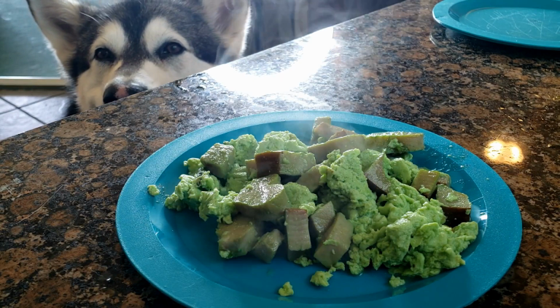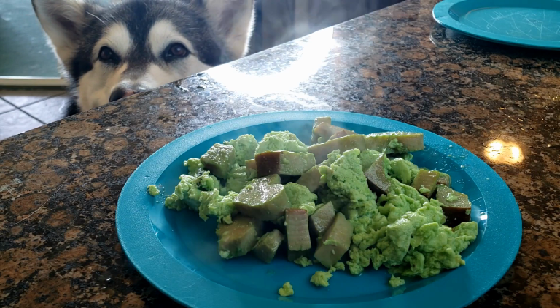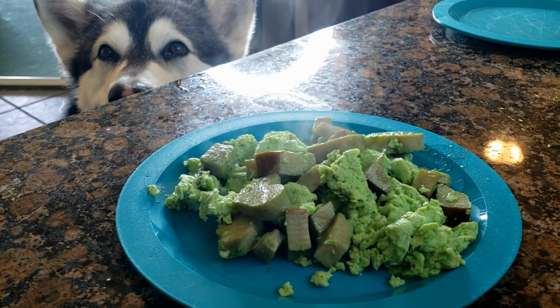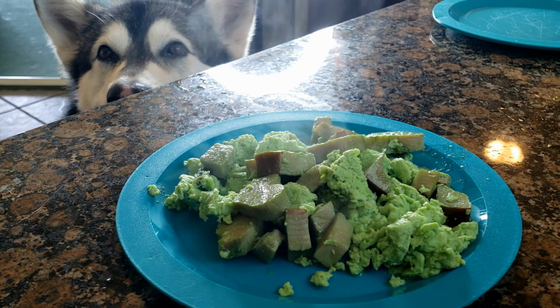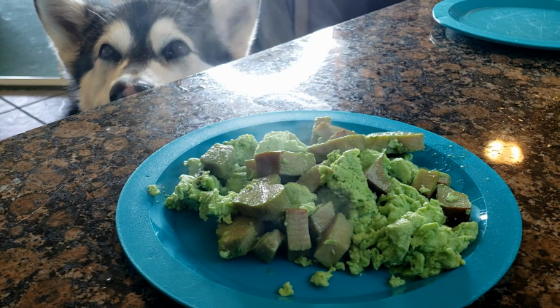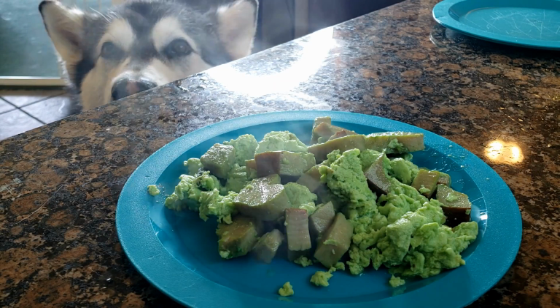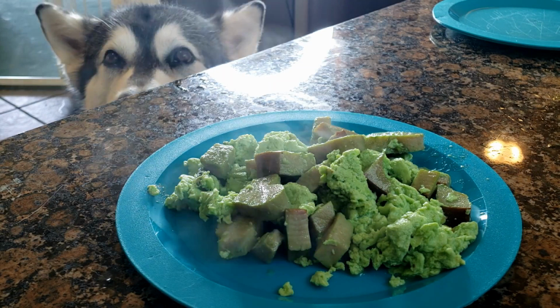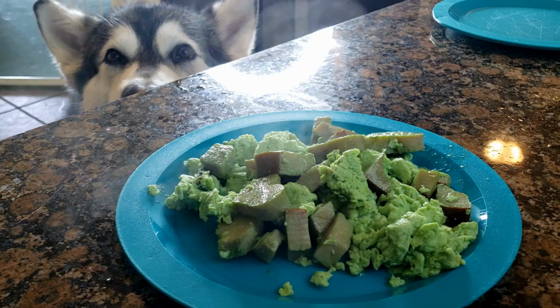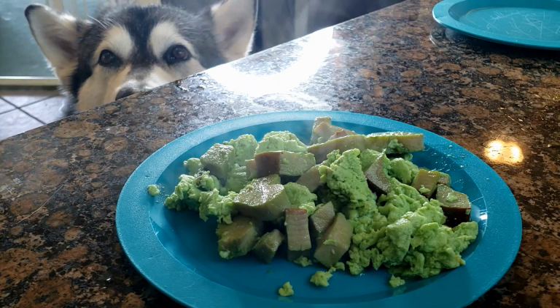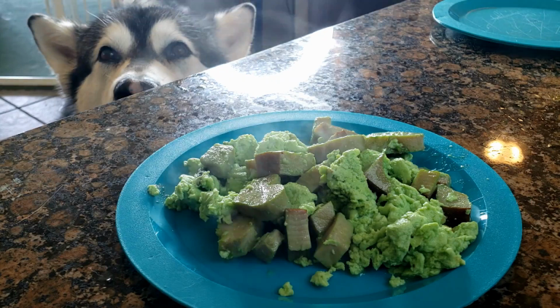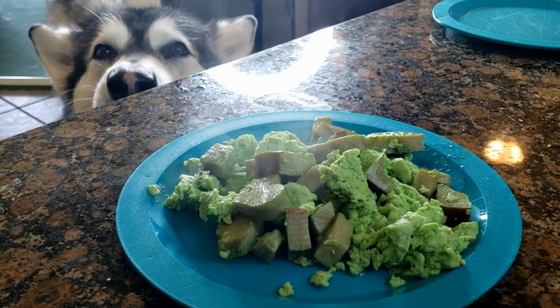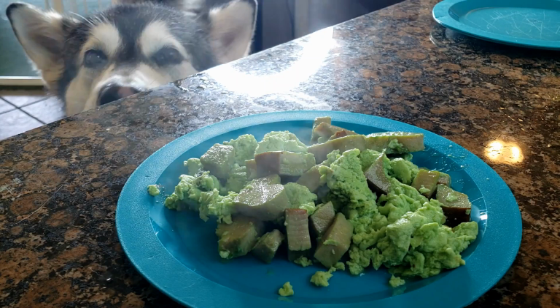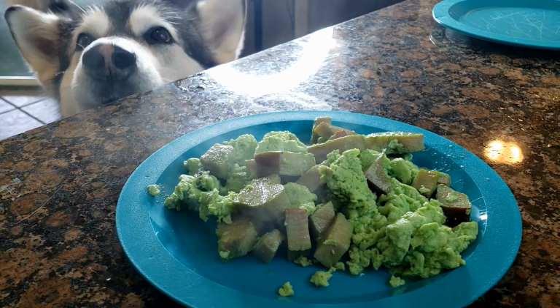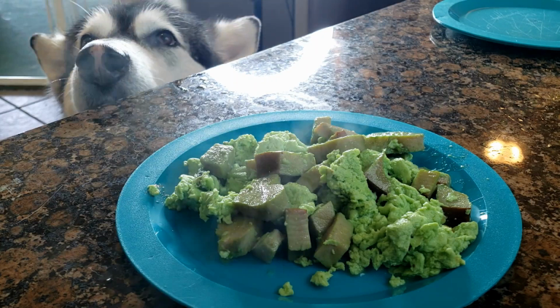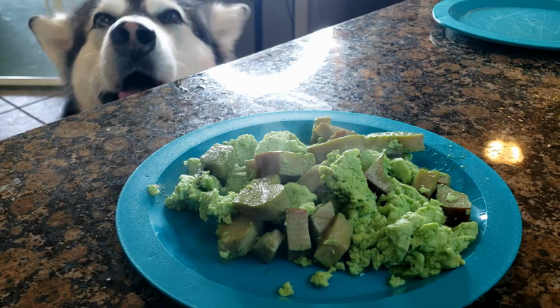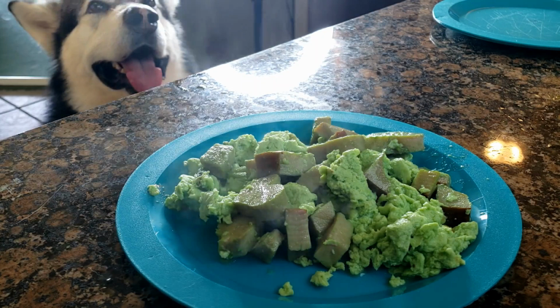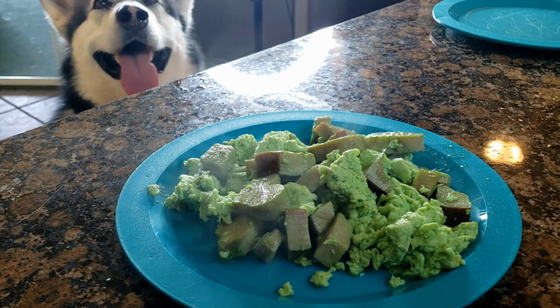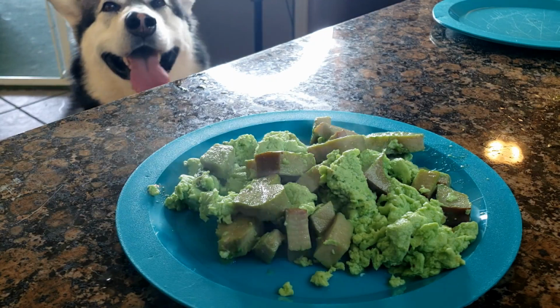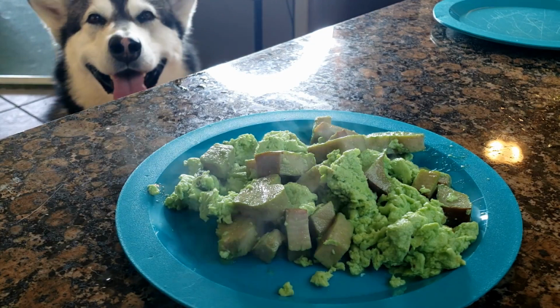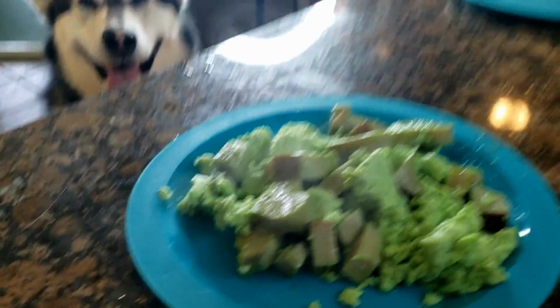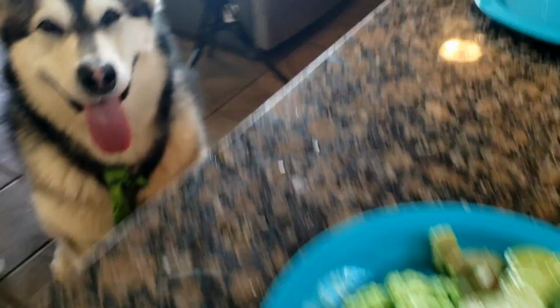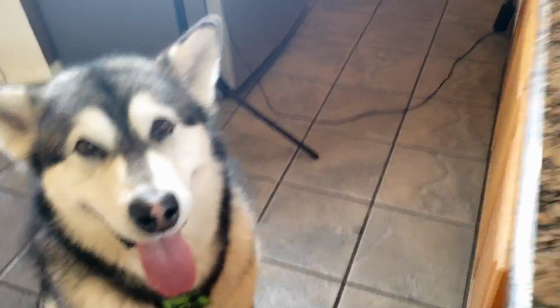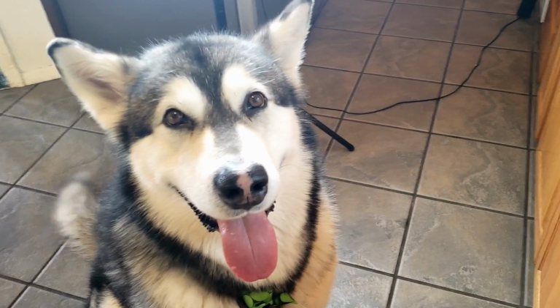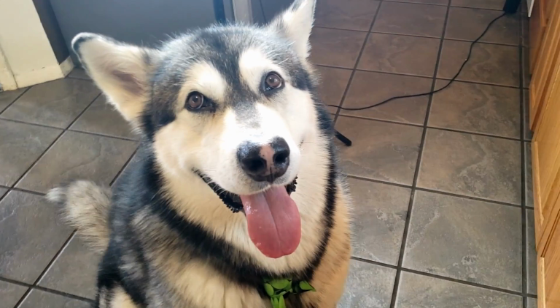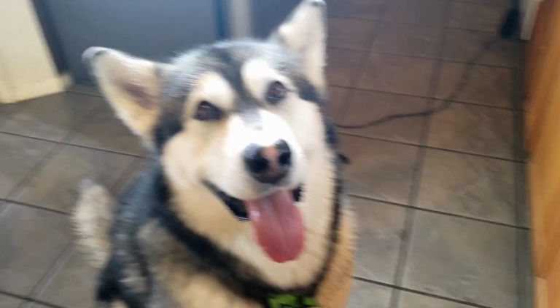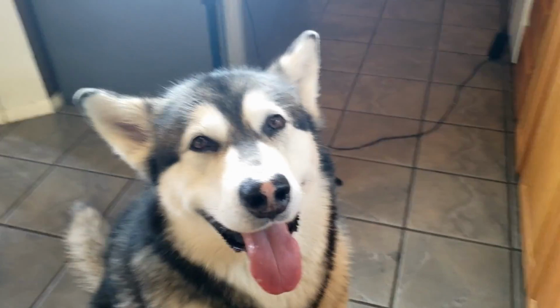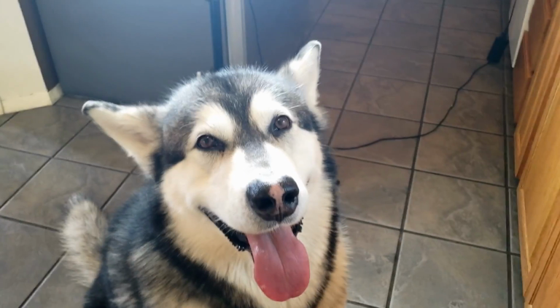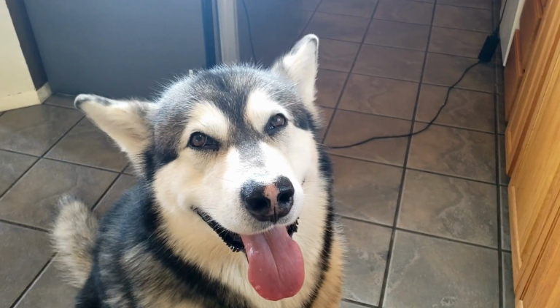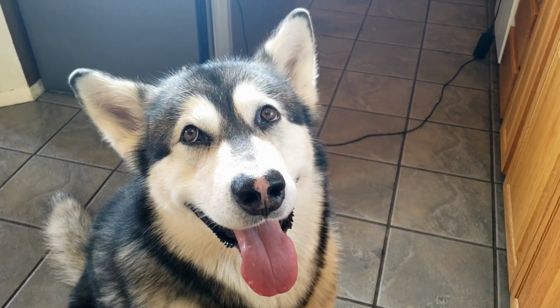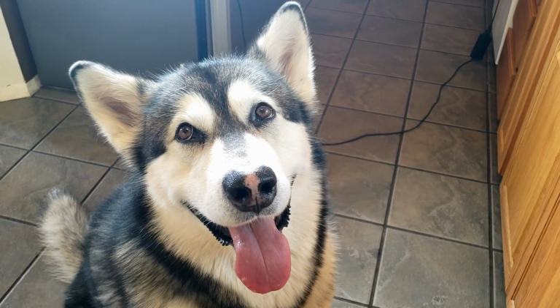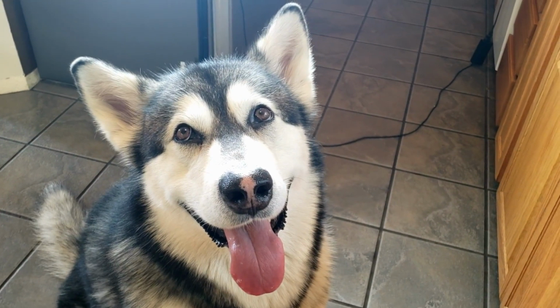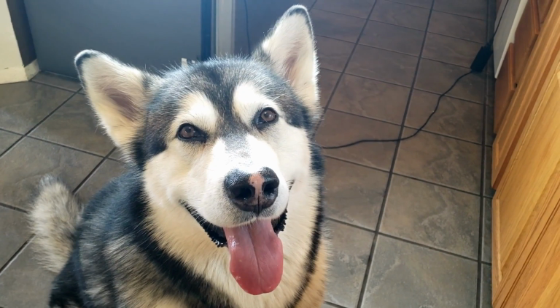All right, let's let it cool off. I know it's hot, it's too hot to eat yet. Okay, I'll wait just a minute.